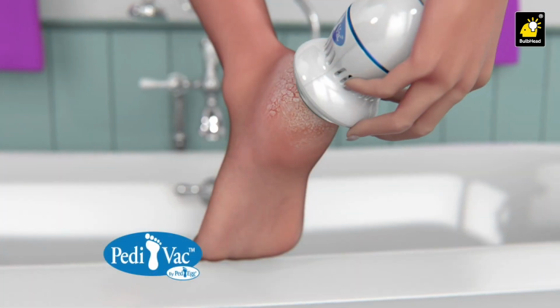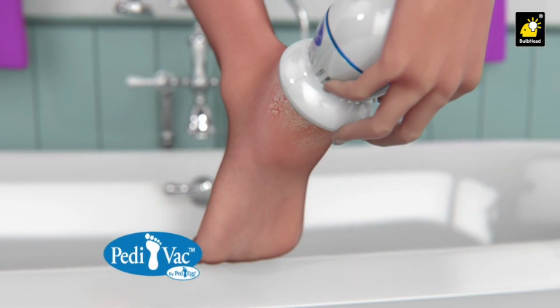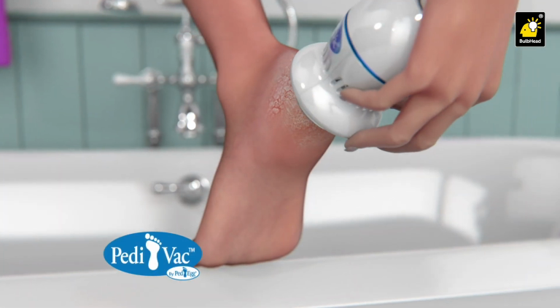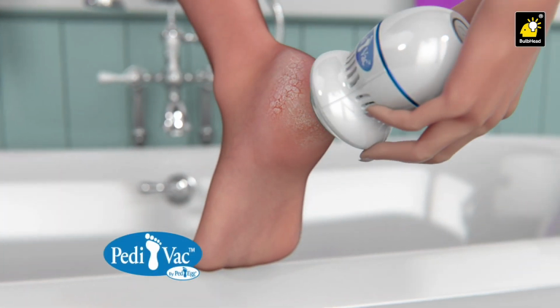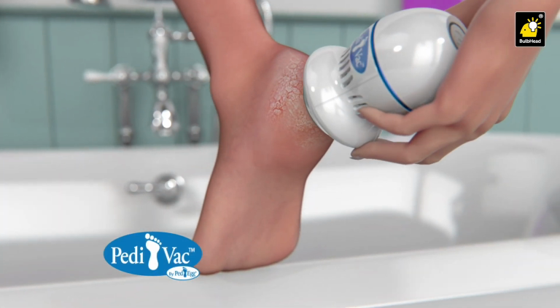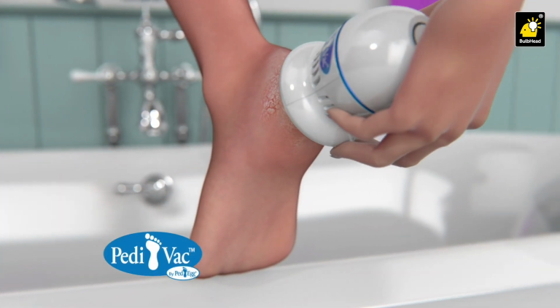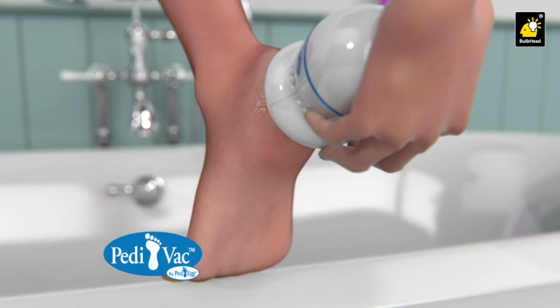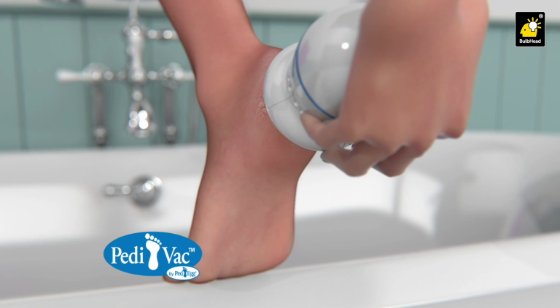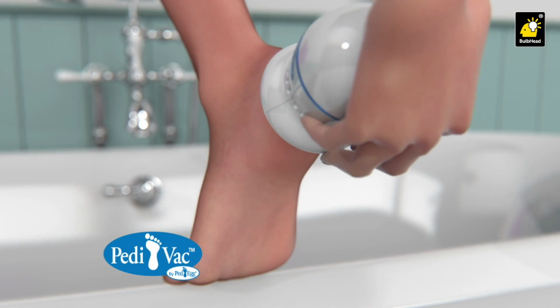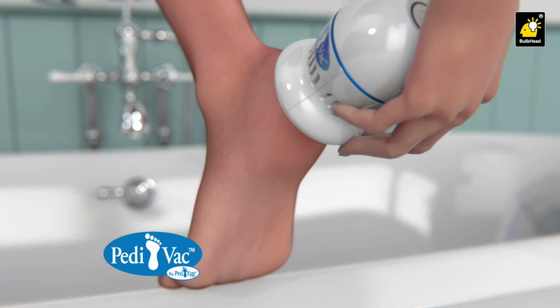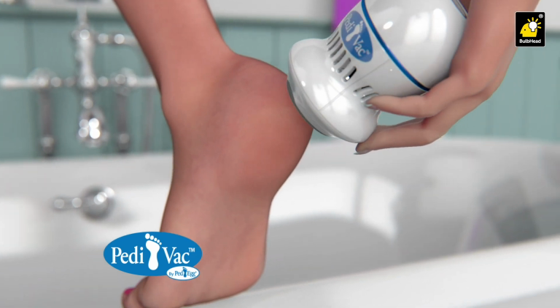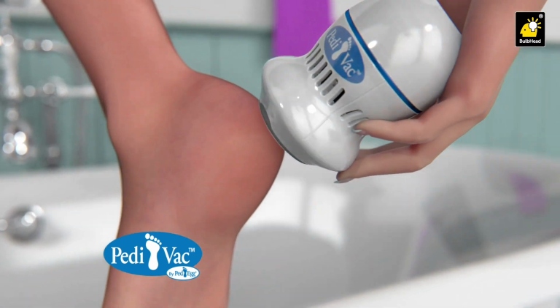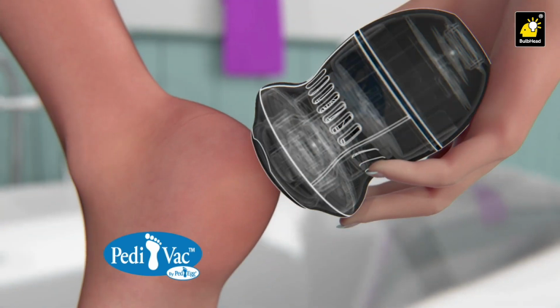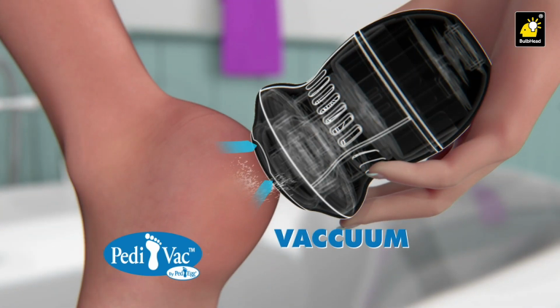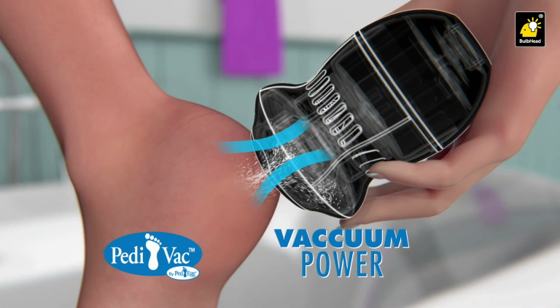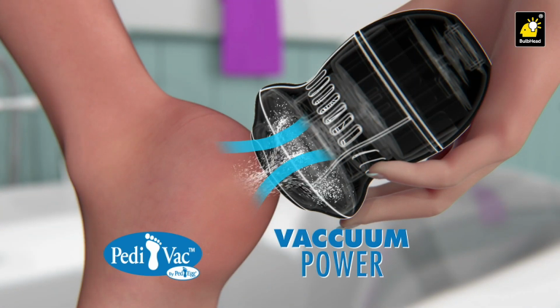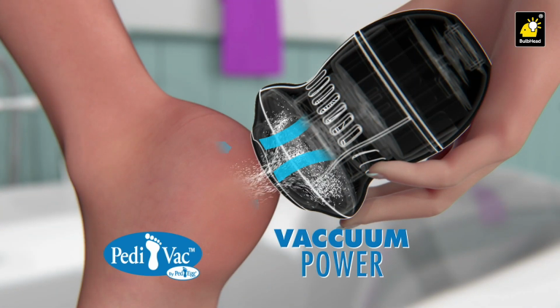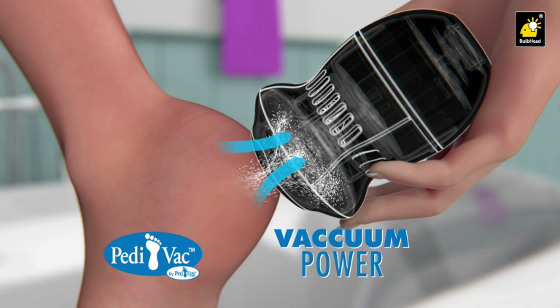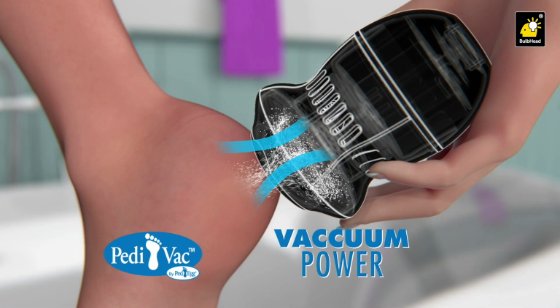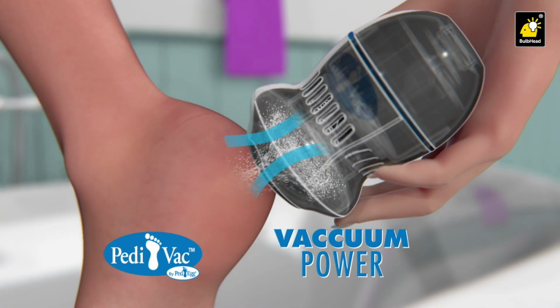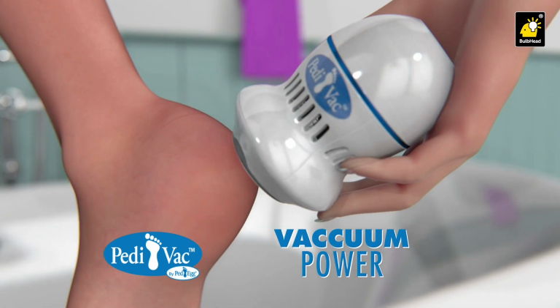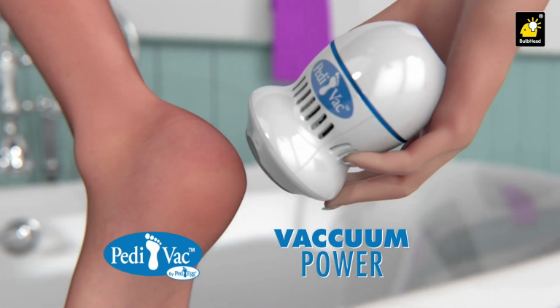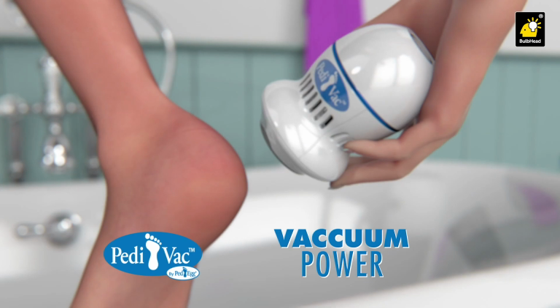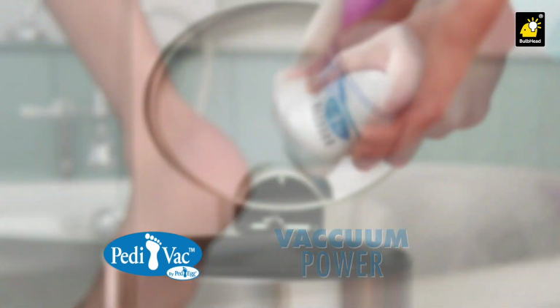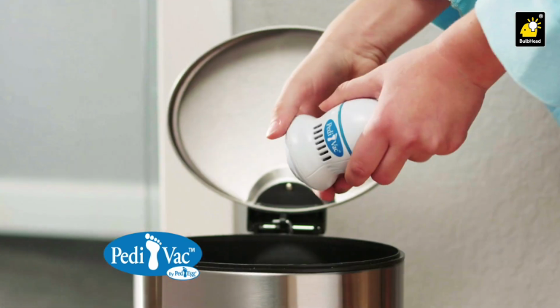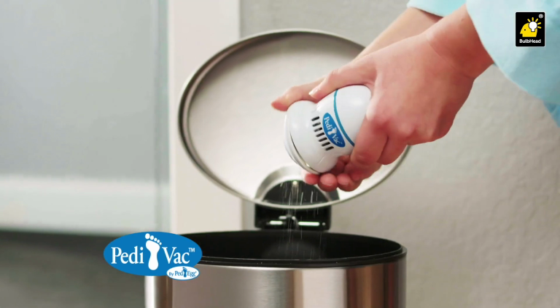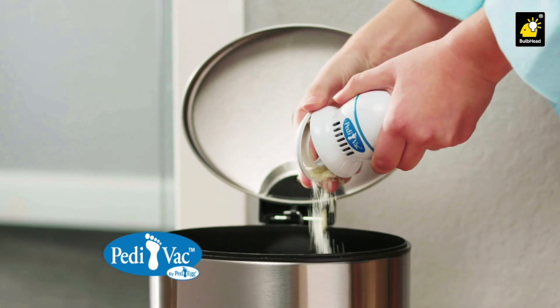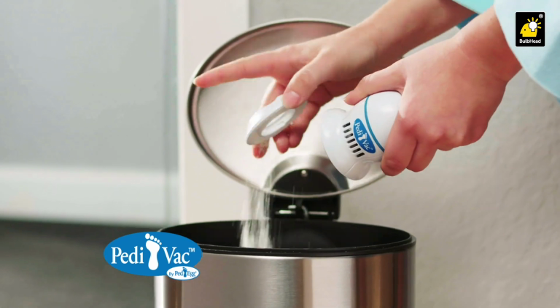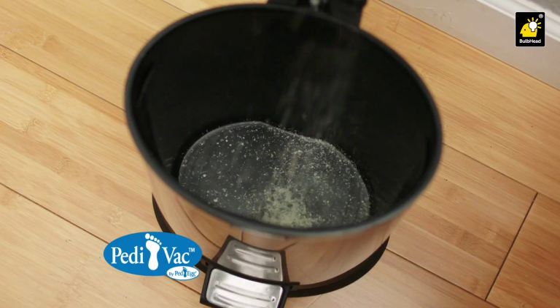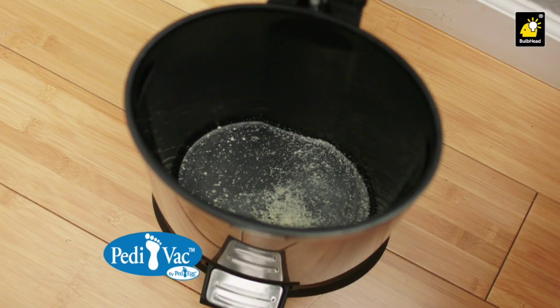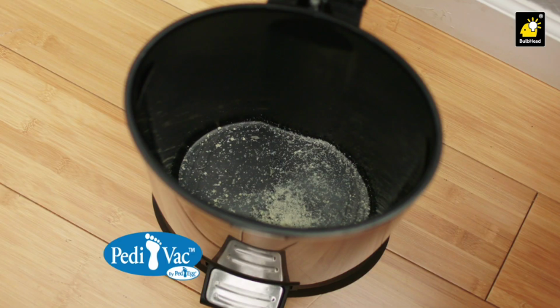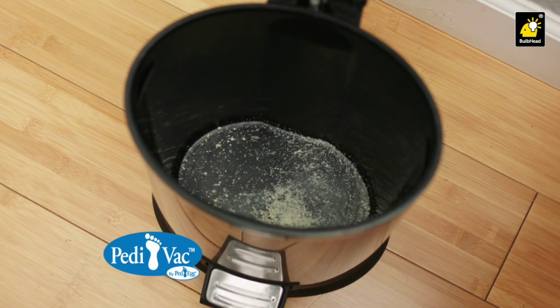The secret is our Dermavac technology that quickly removes calluses in seconds, while simultaneously sucking up the powder, shavings, and dust — for a mess-free pedicure you can do anywhere.